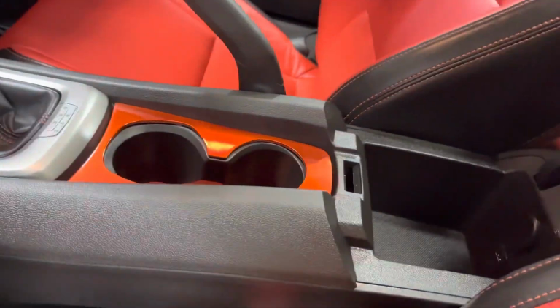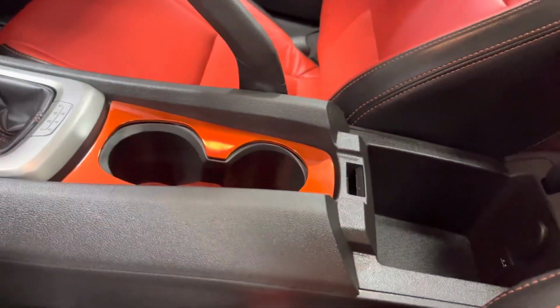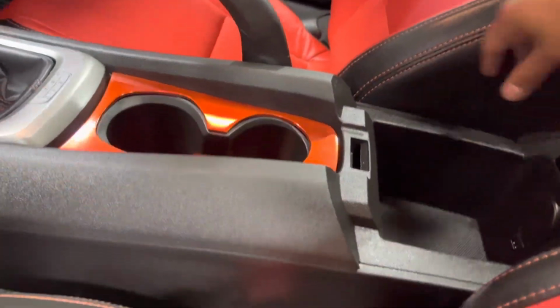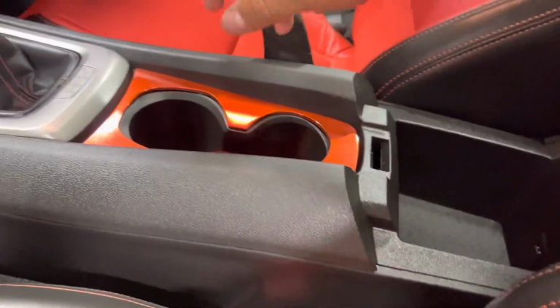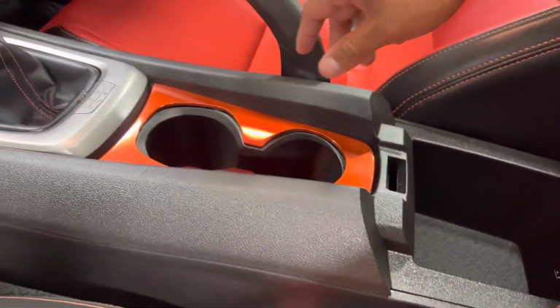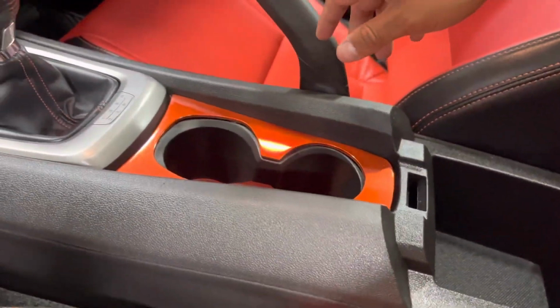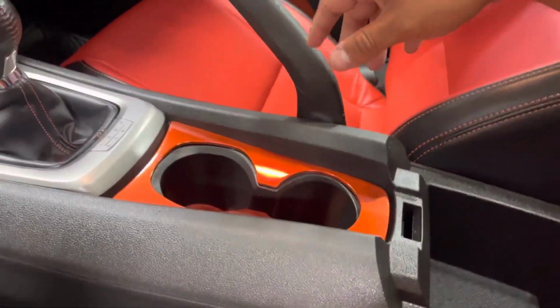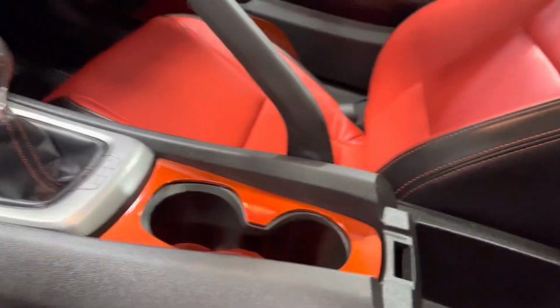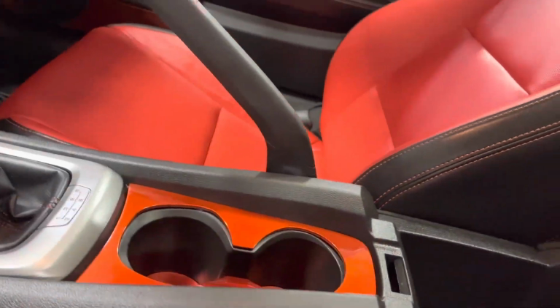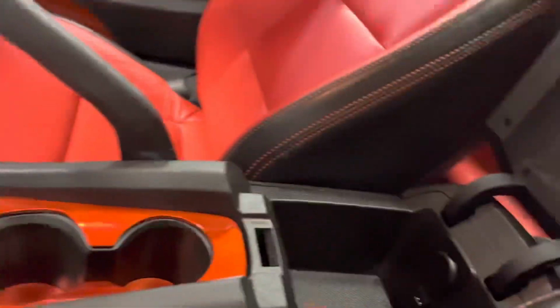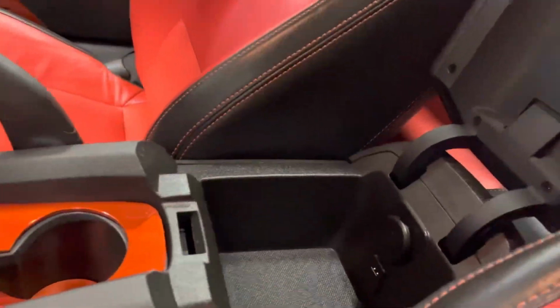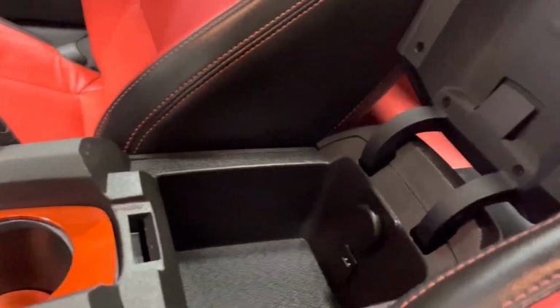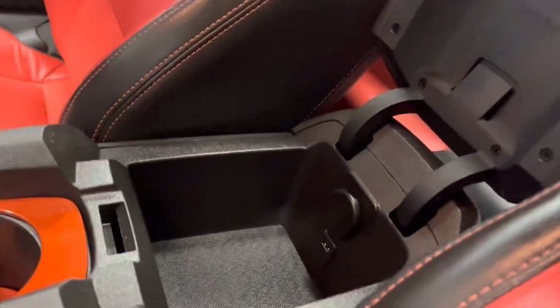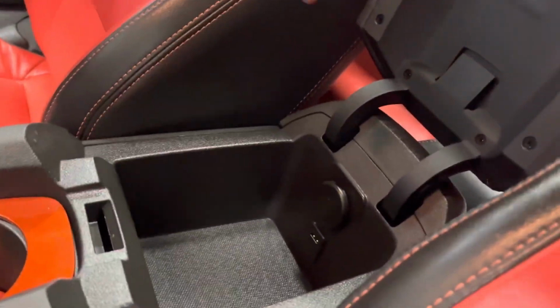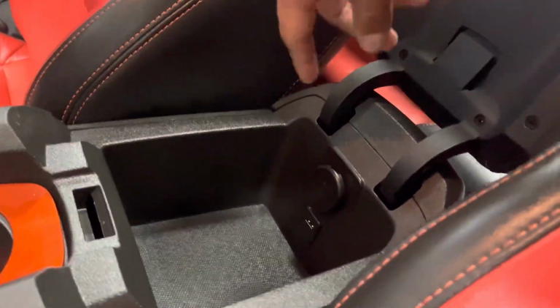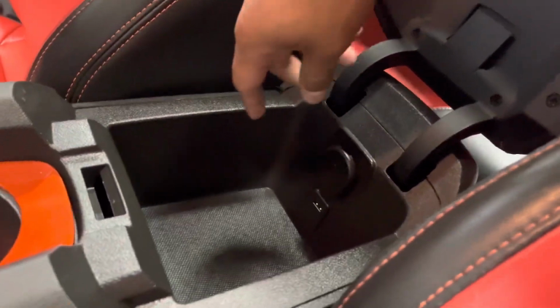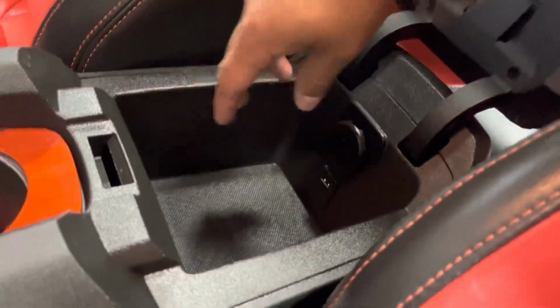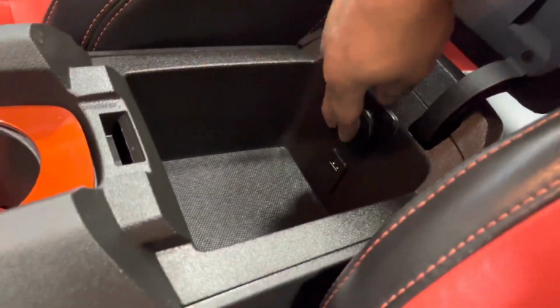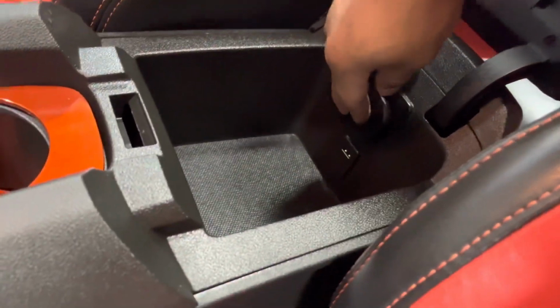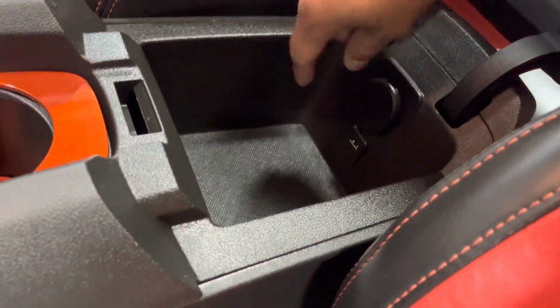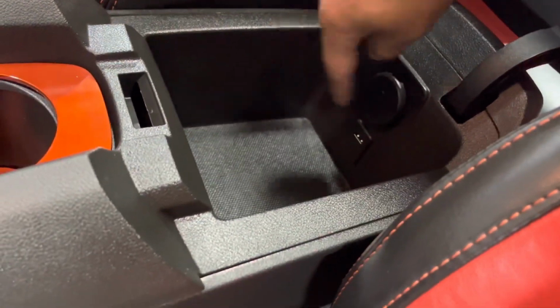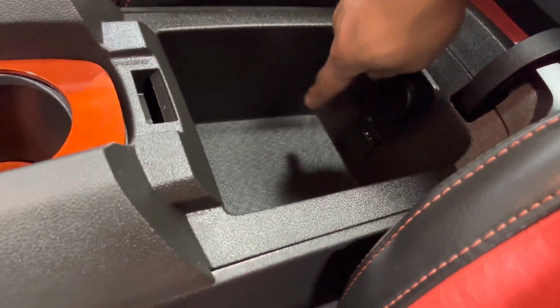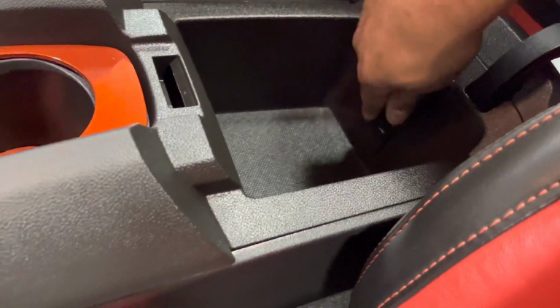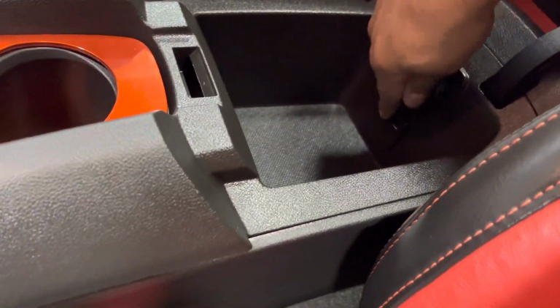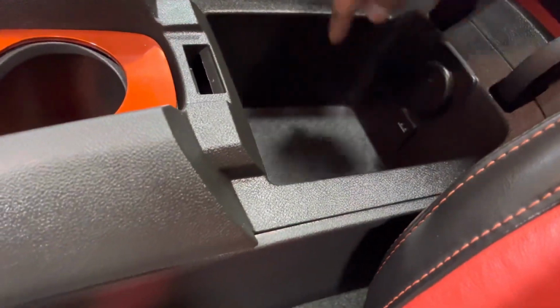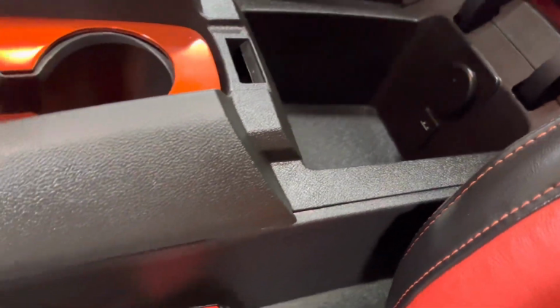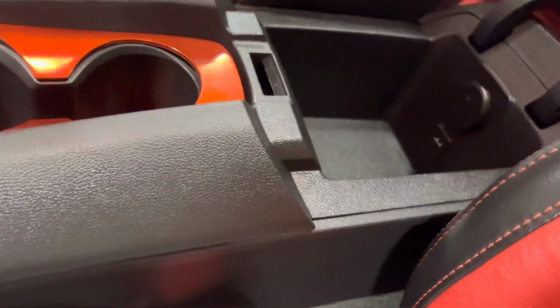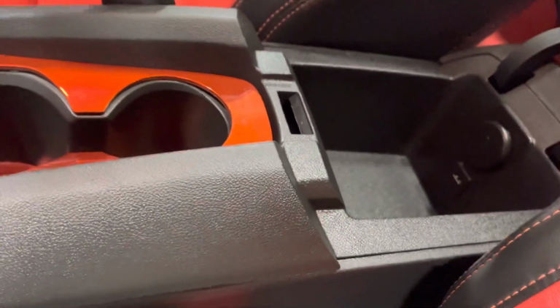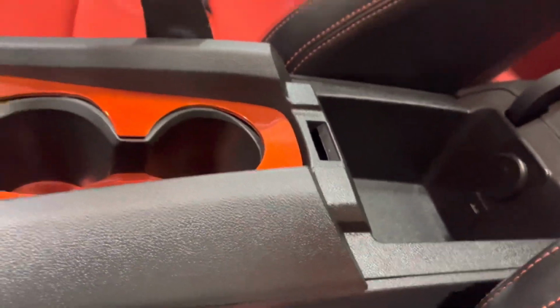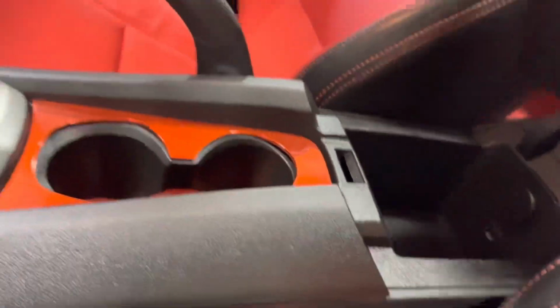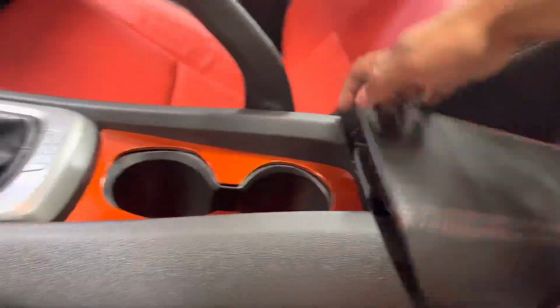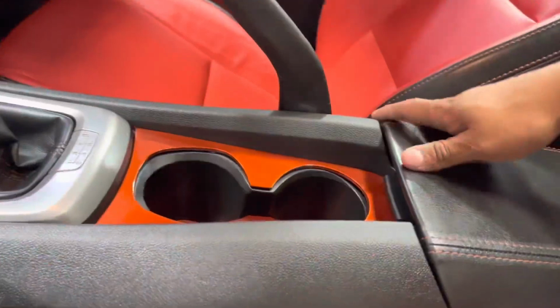You got these nice little inlays on the center console, and then you've got a 12-volt outlet, an aux port, and a USB port.